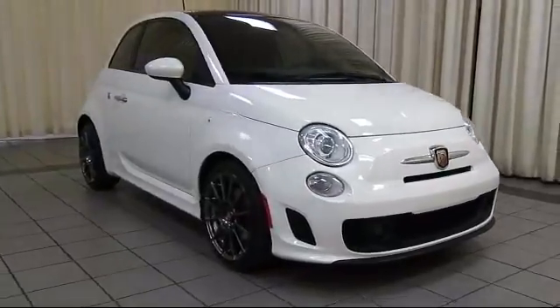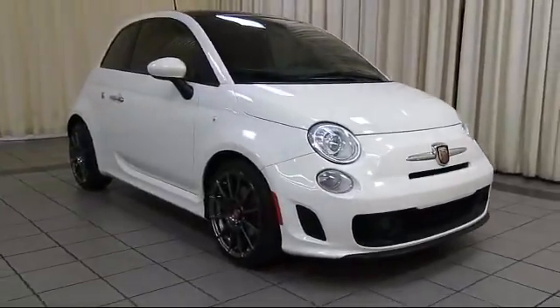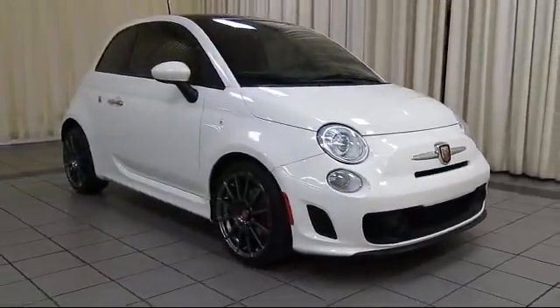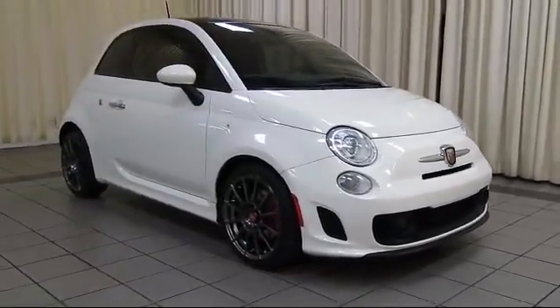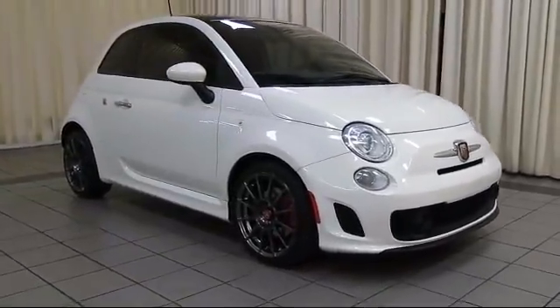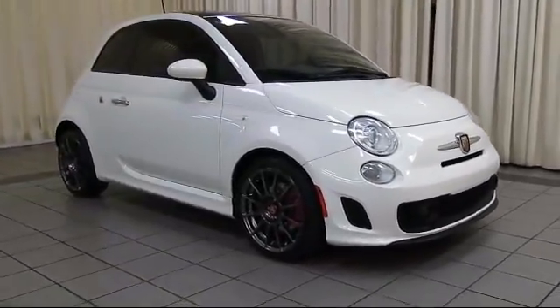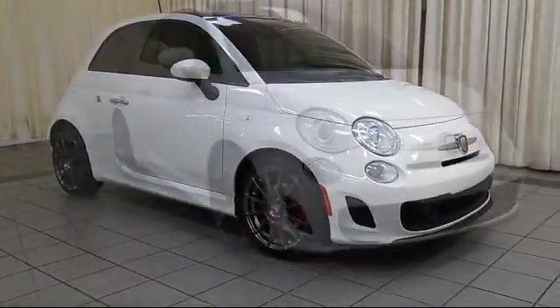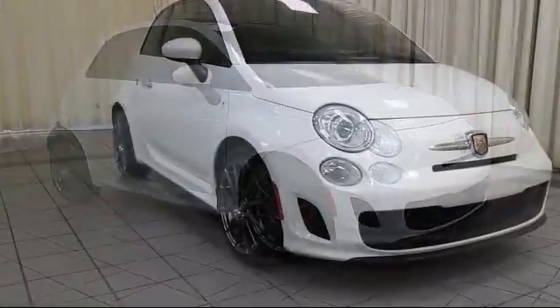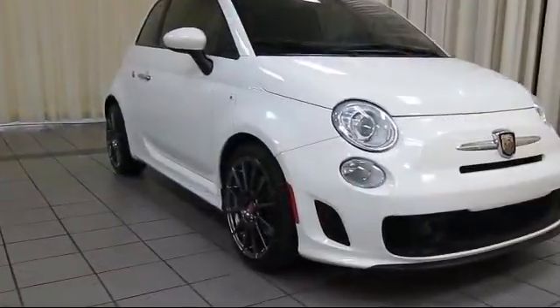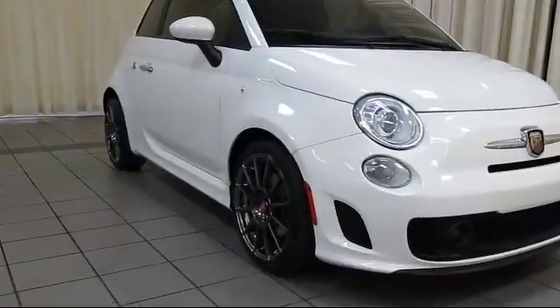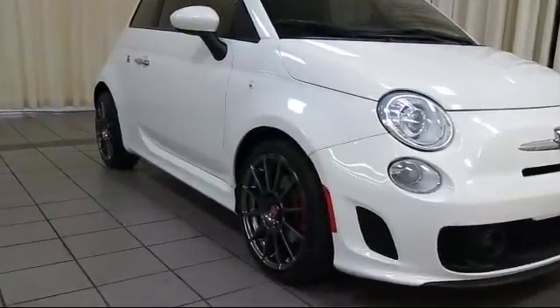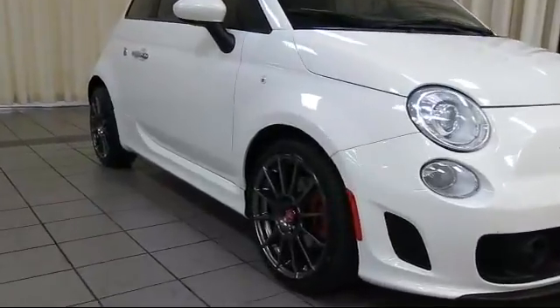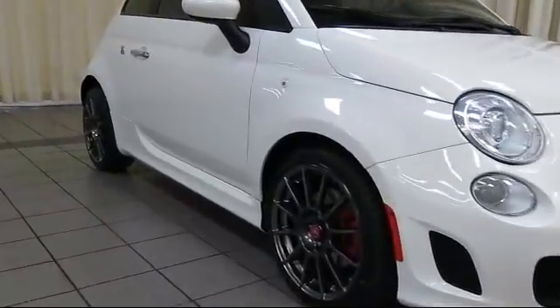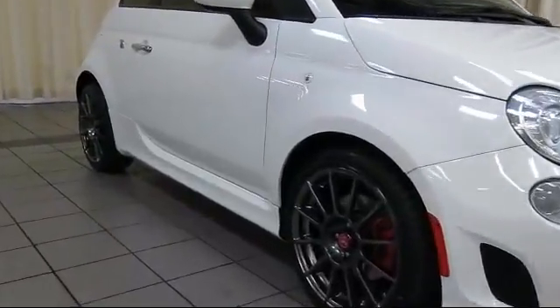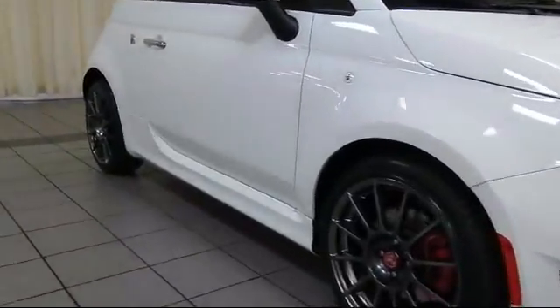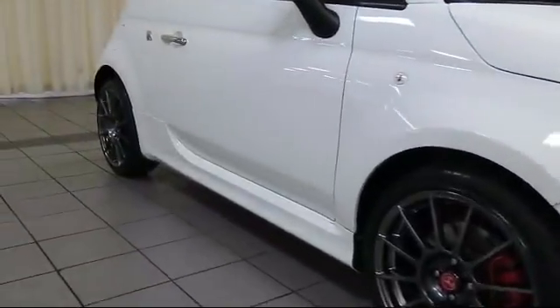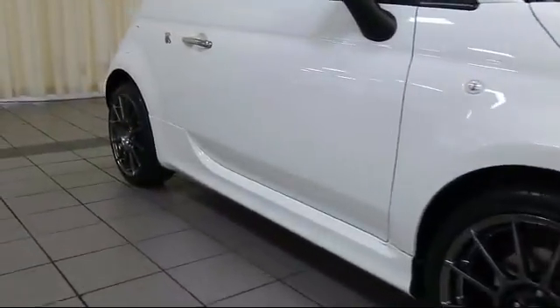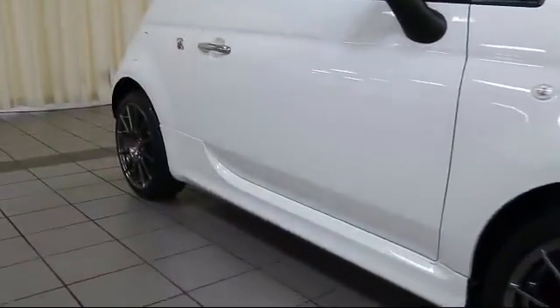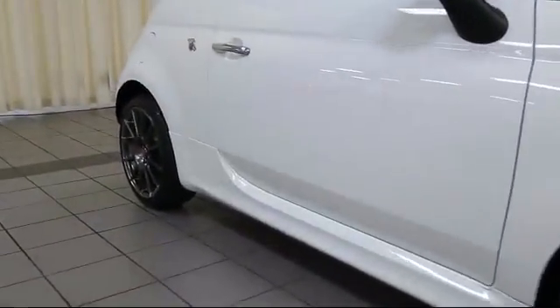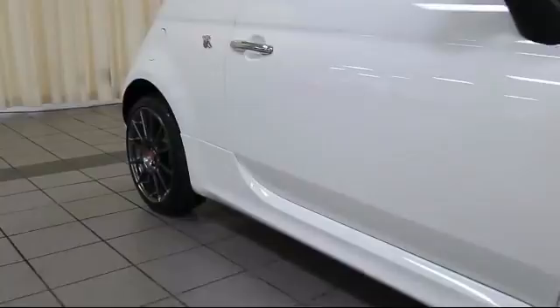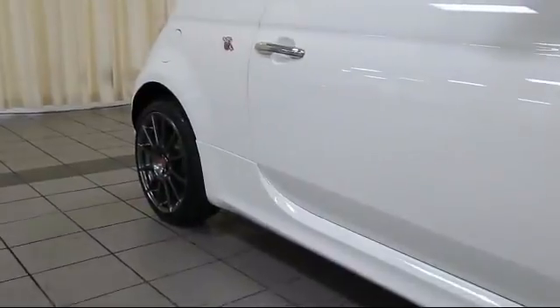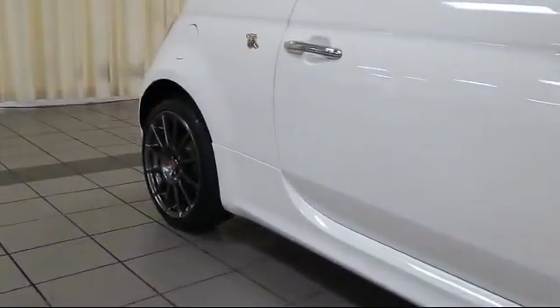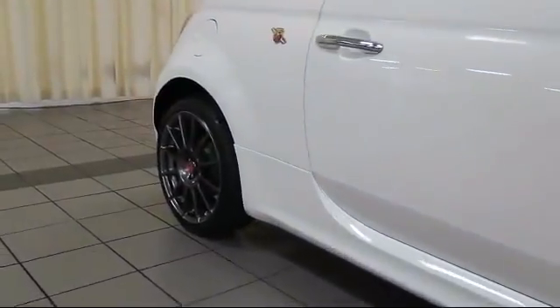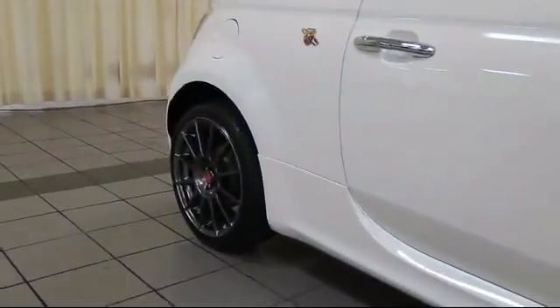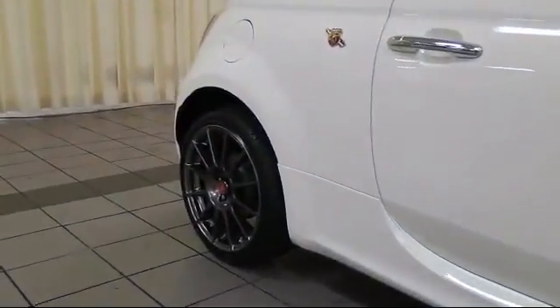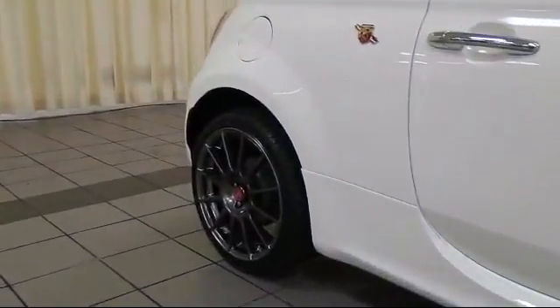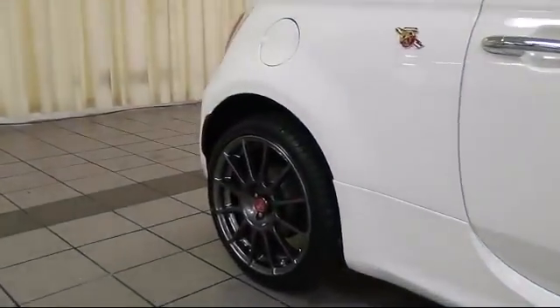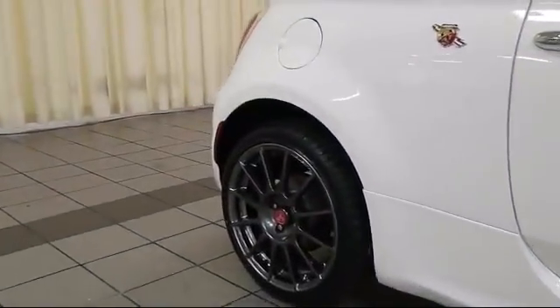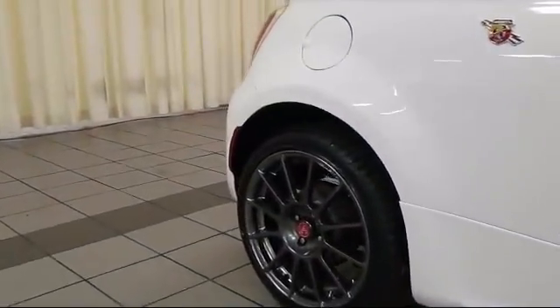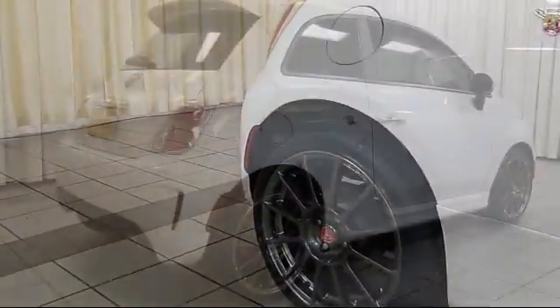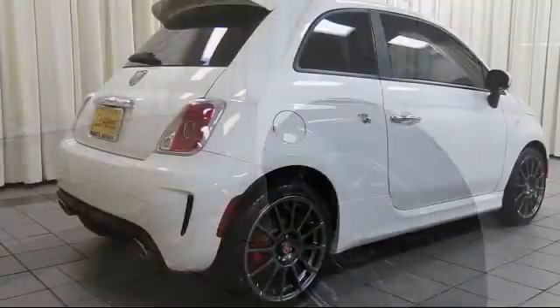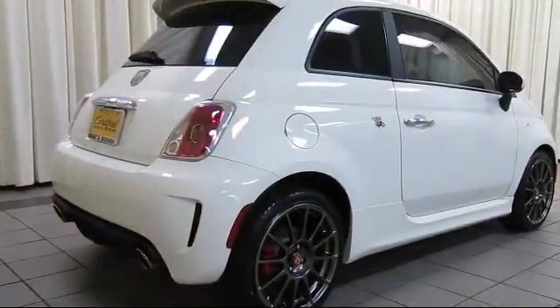keyless entry, power sunroof, air conditioning, traction control, CD player, fog lights, side airbags, power windows, anti-lock braking, and has less than 30,000 miles on the odometer.